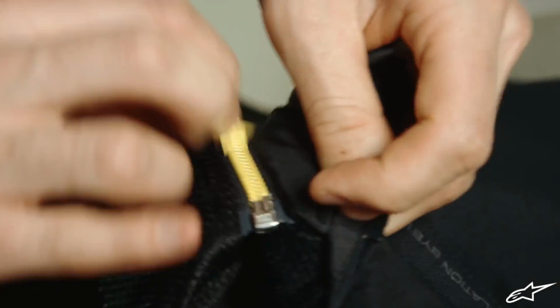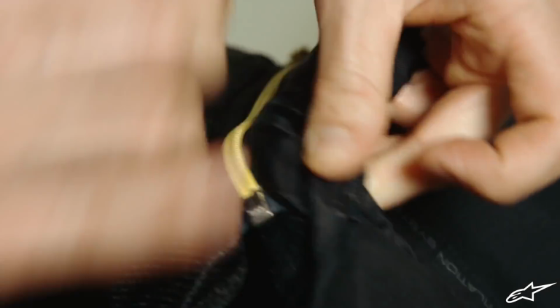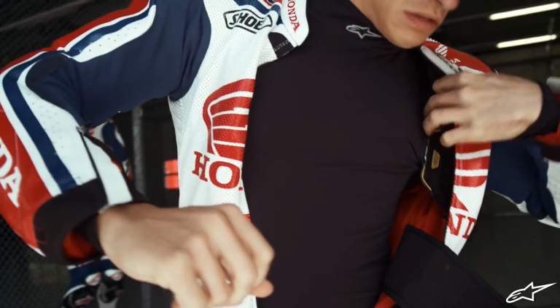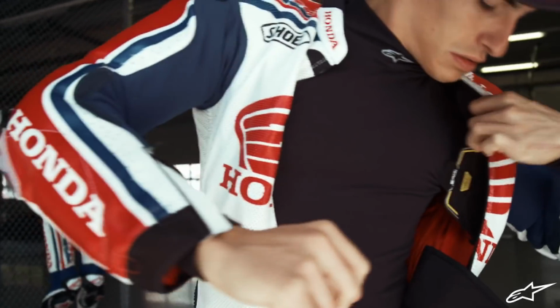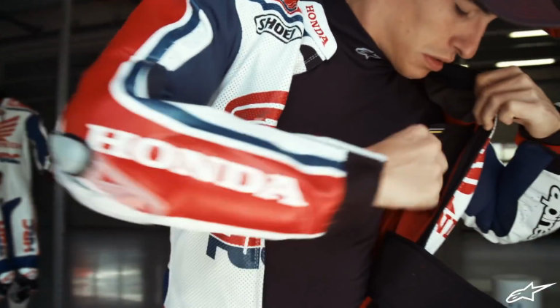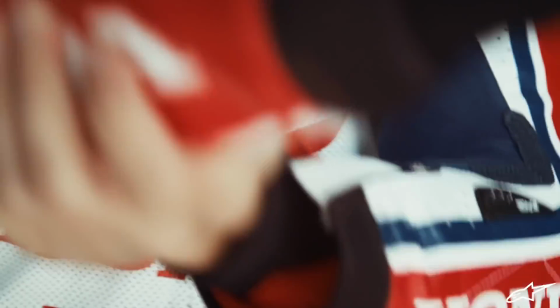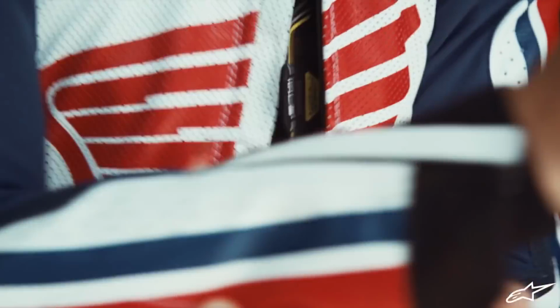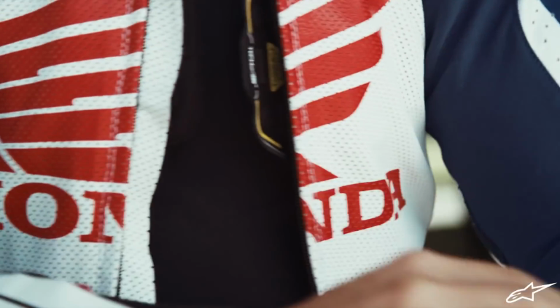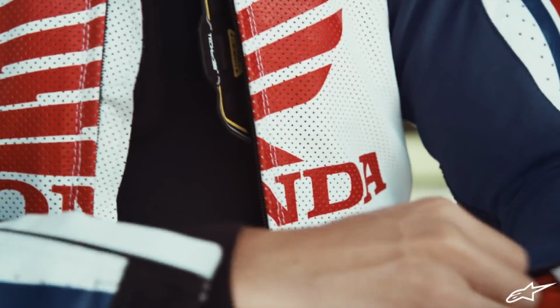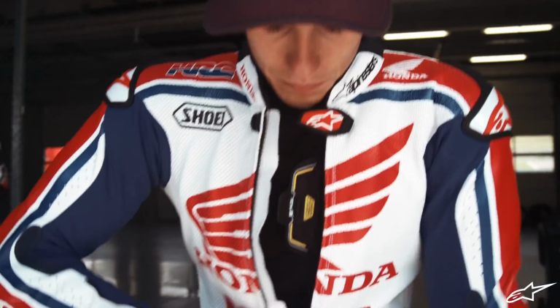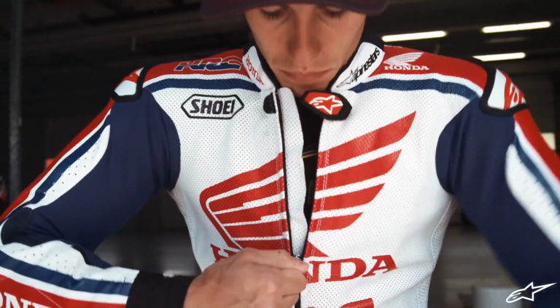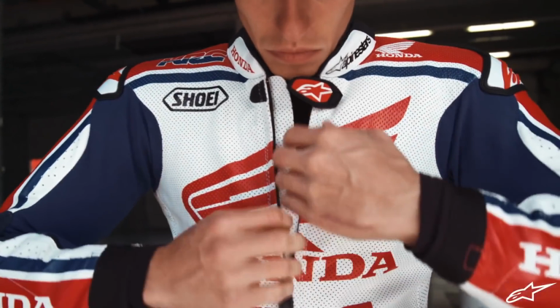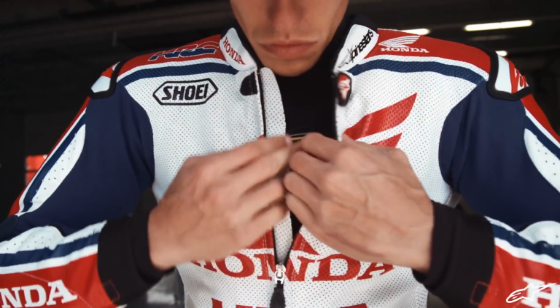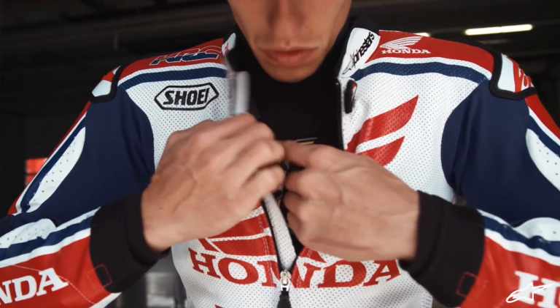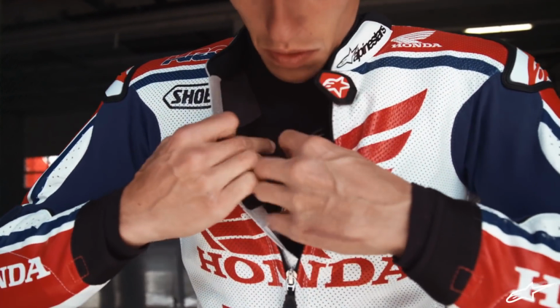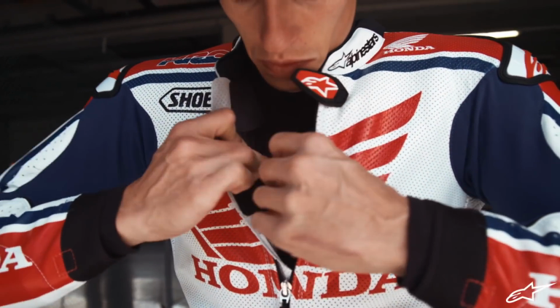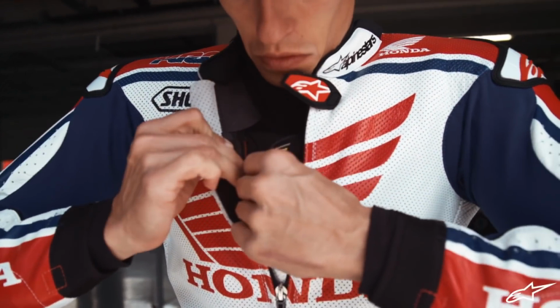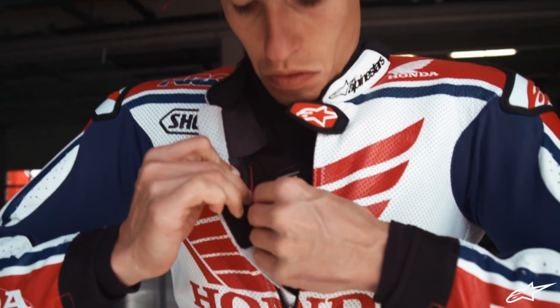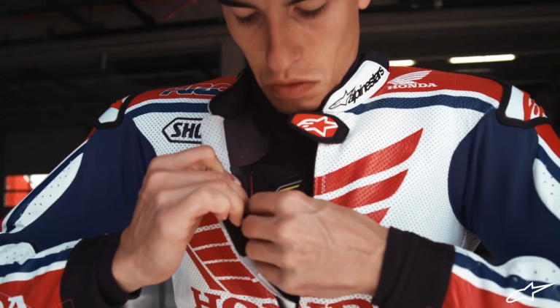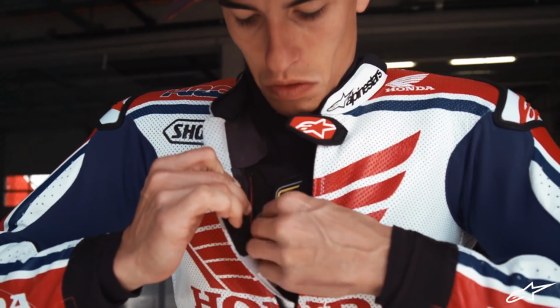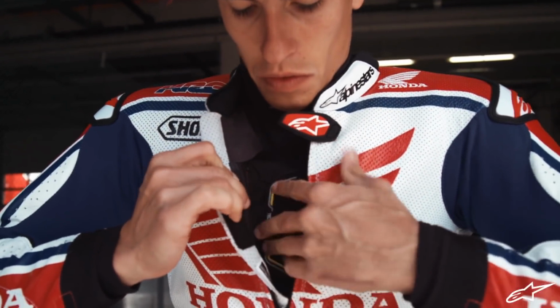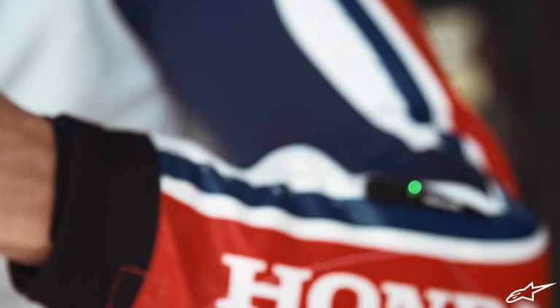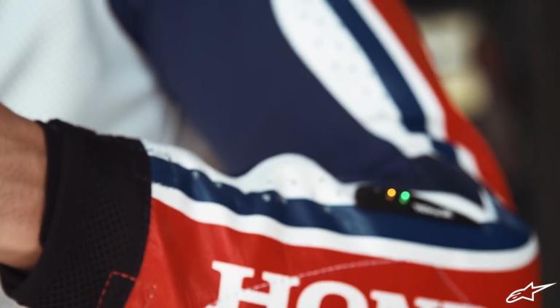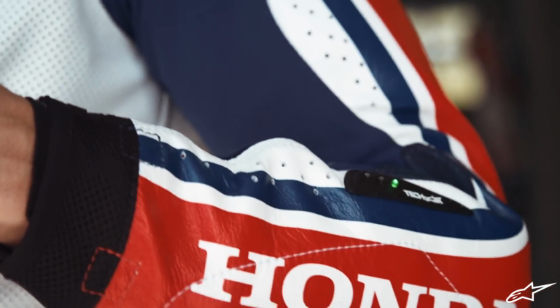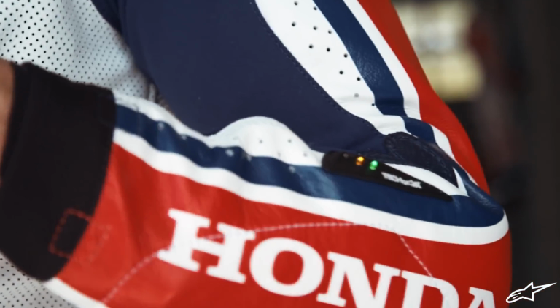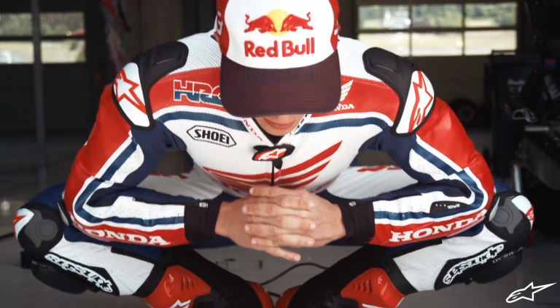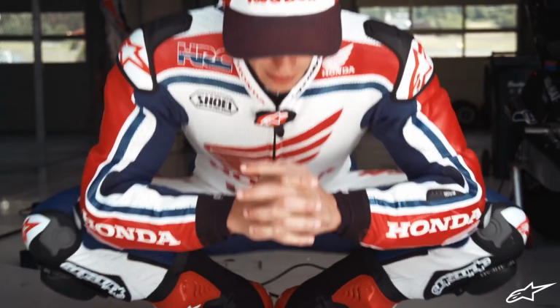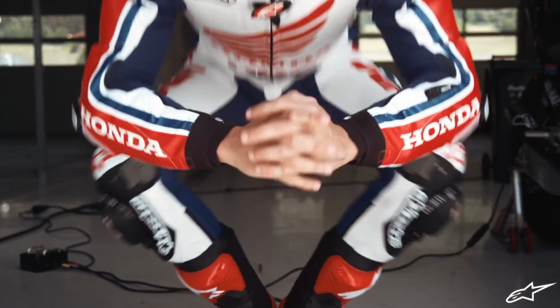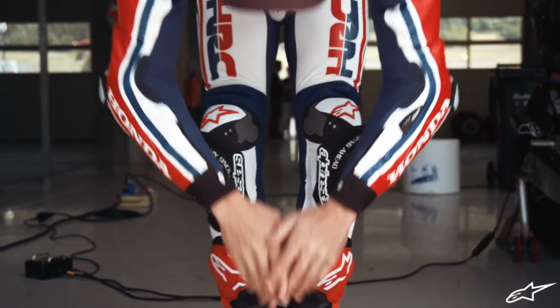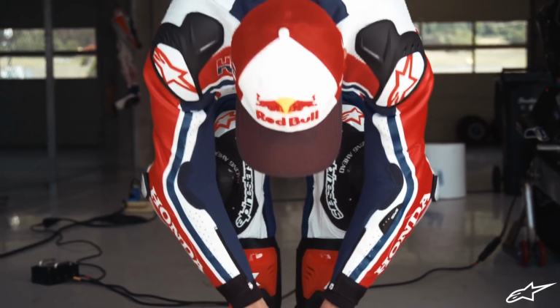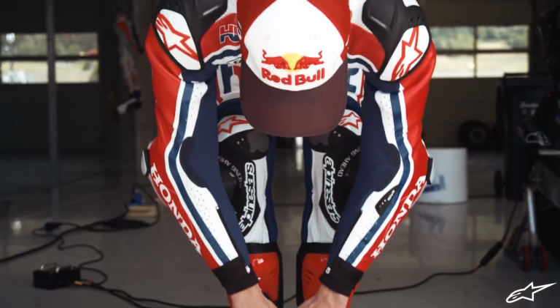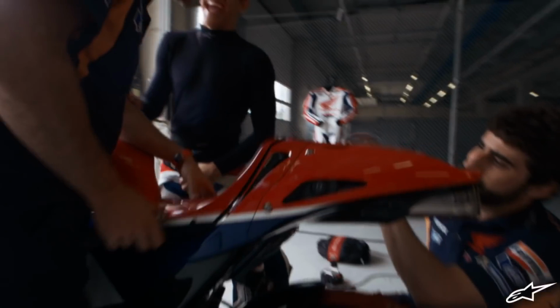With the airbag of Alpinestars for the street, it was really good — like a normal leather suit, really comfortable. I didn't test it because I didn't crash.